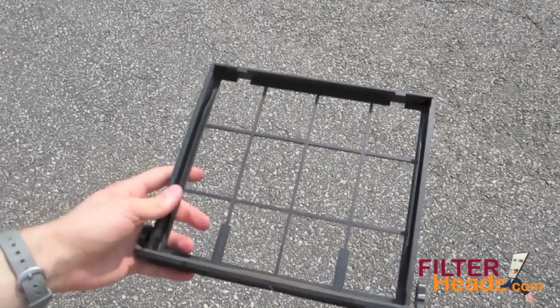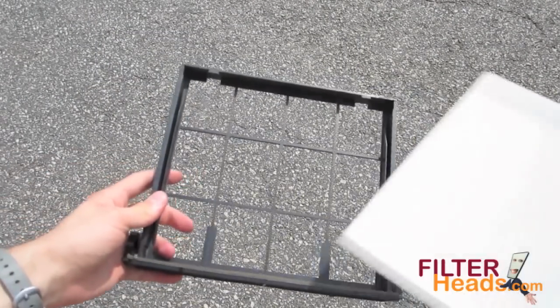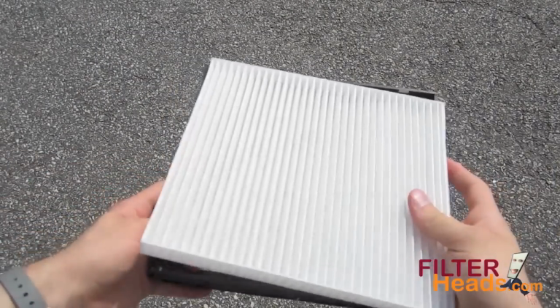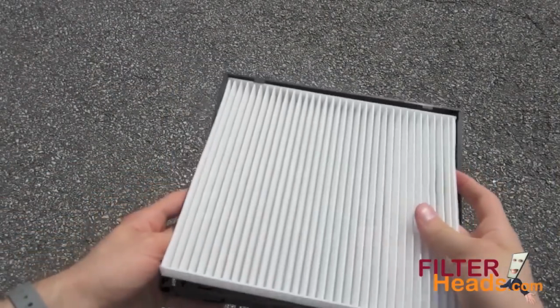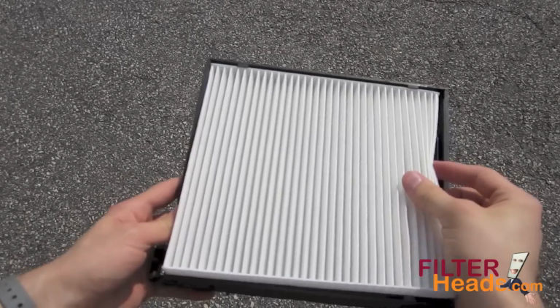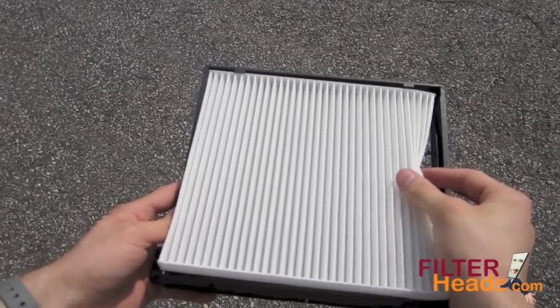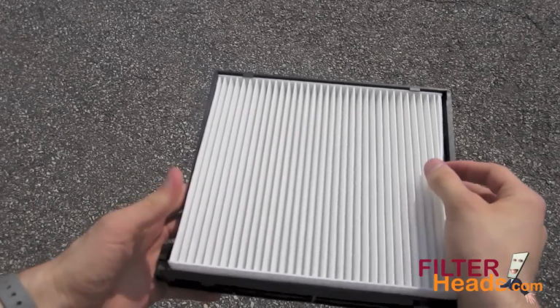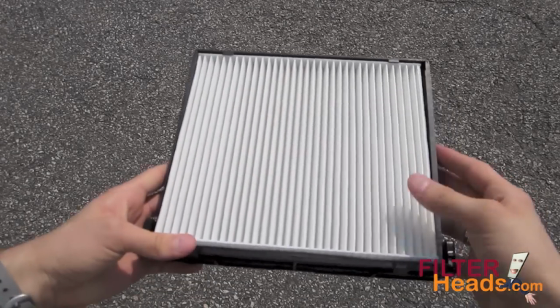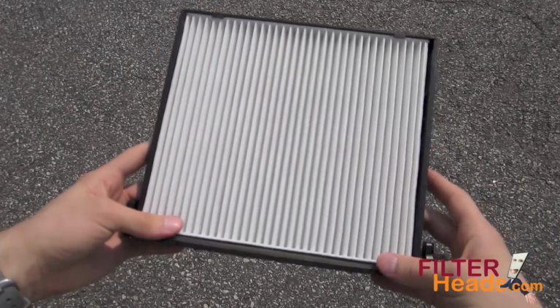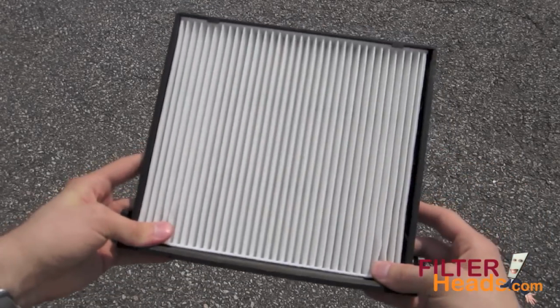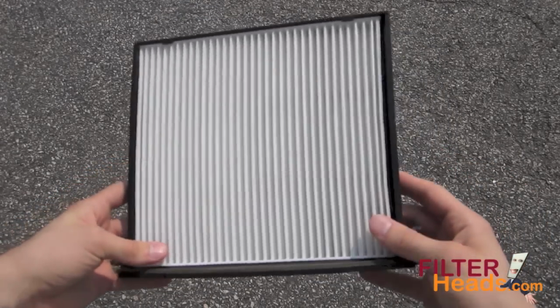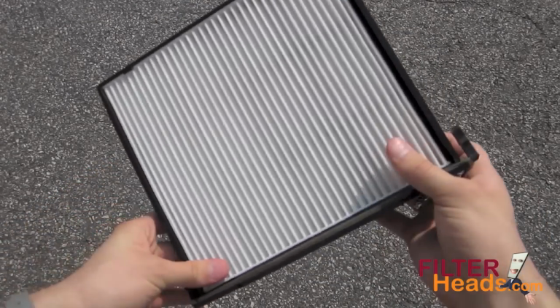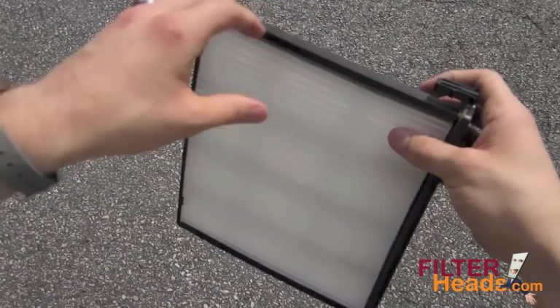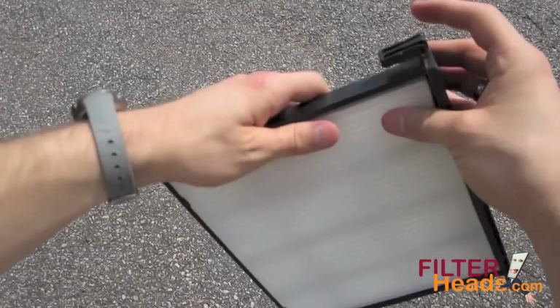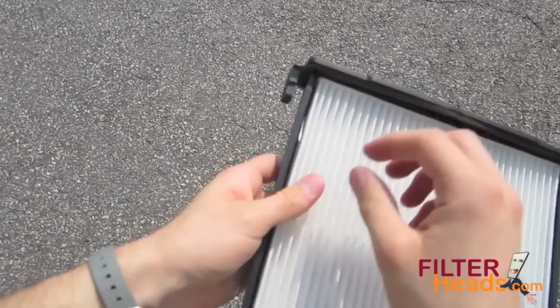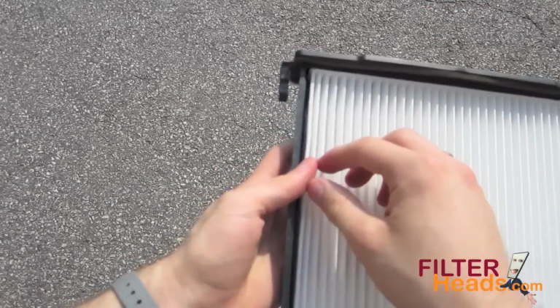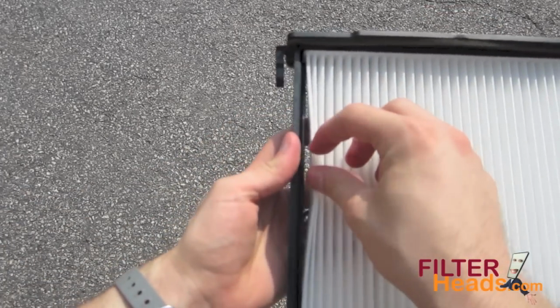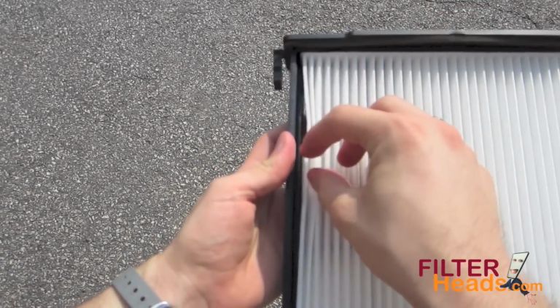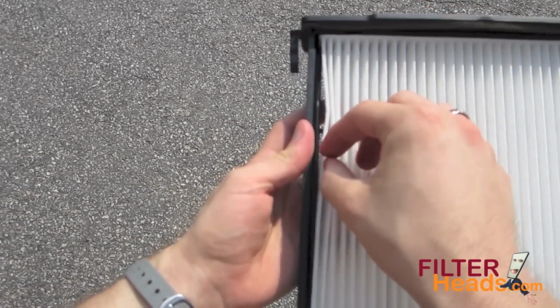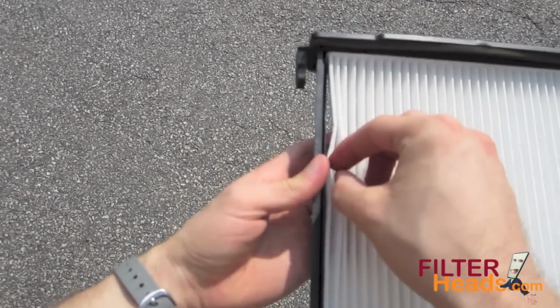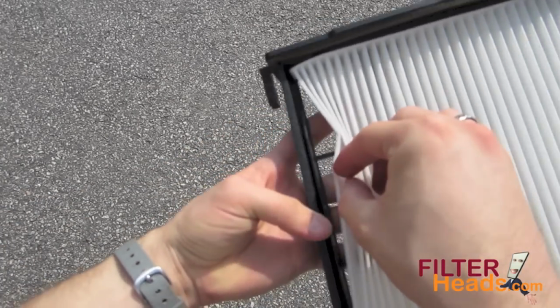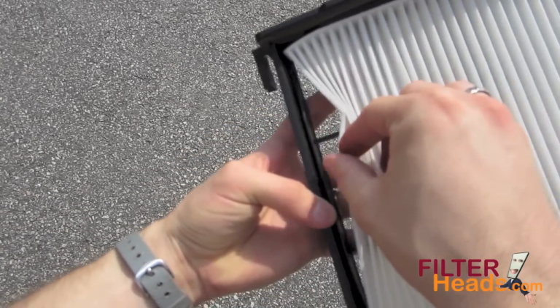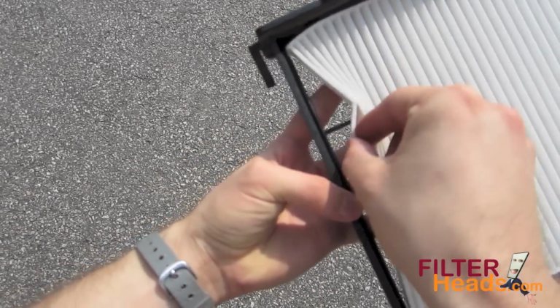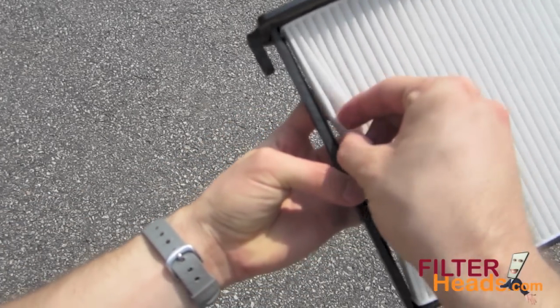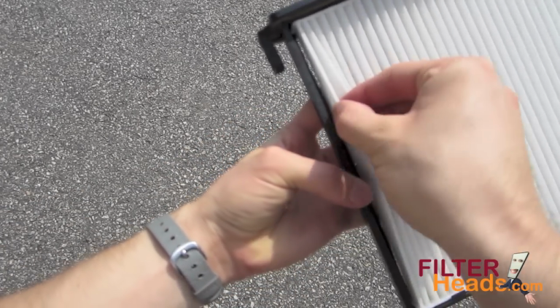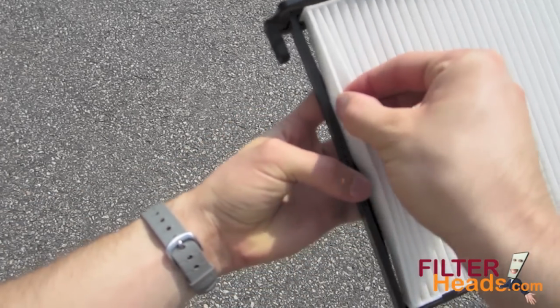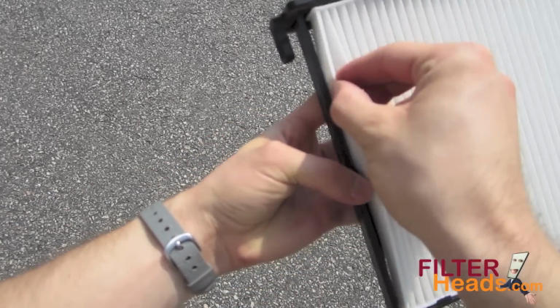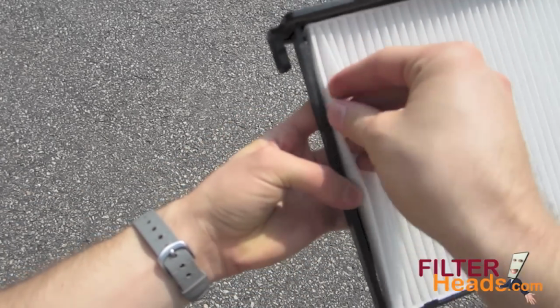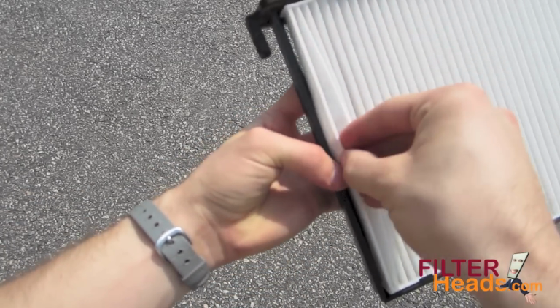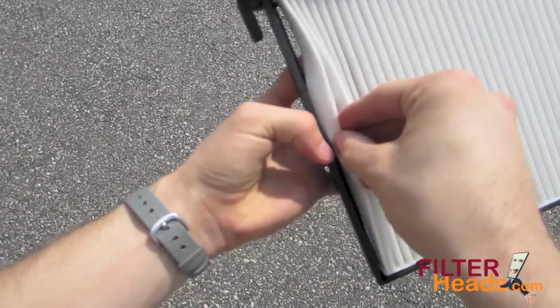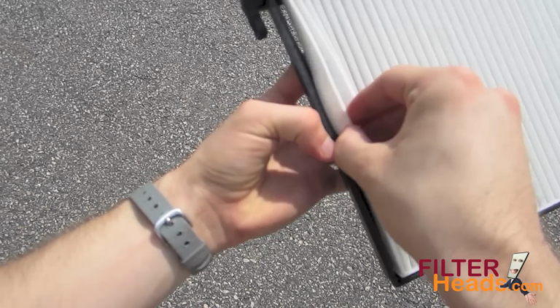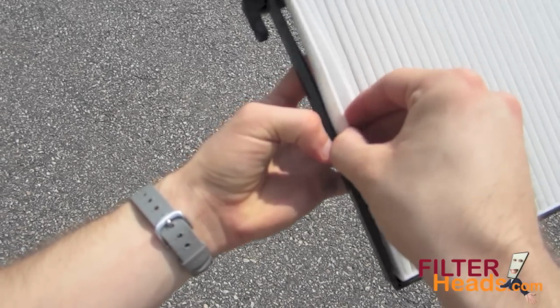Install your new AQ1118 filter into the frame with its airflow indicator arrow pointing down. Make sure the filter is secured under the two tabs at the top of the frame and is tucked over the two tabs on the sides of the frame.